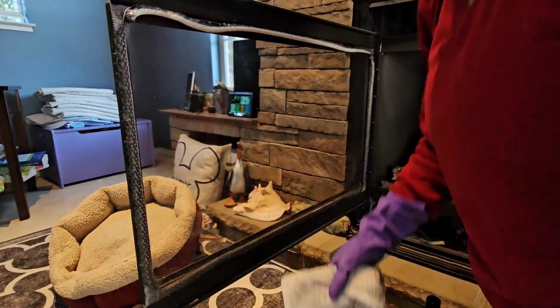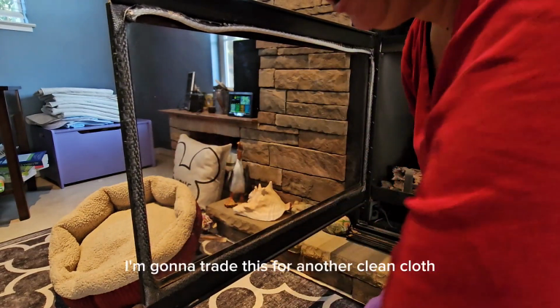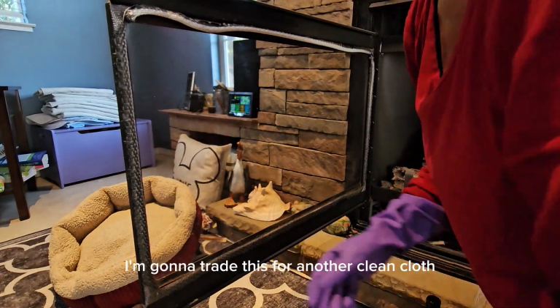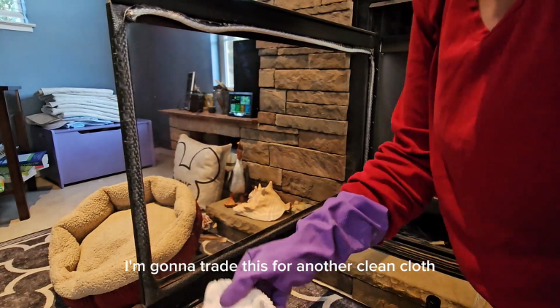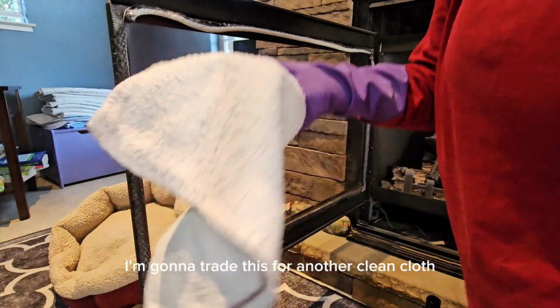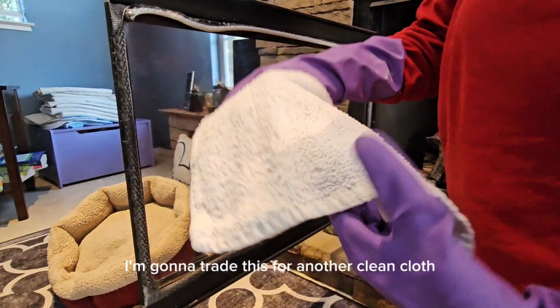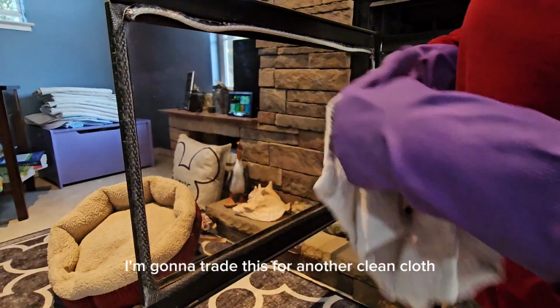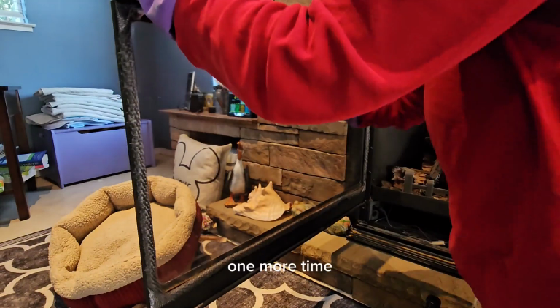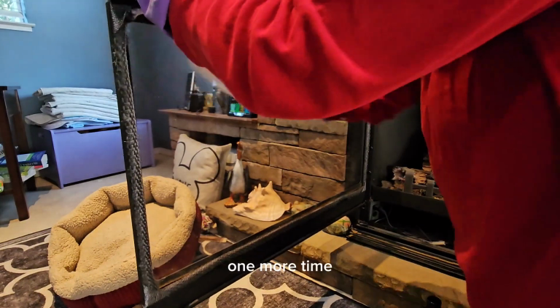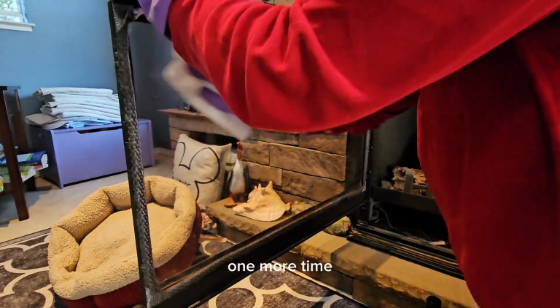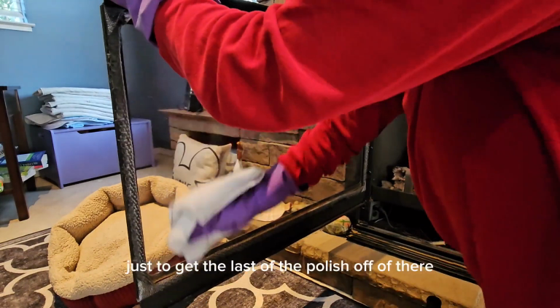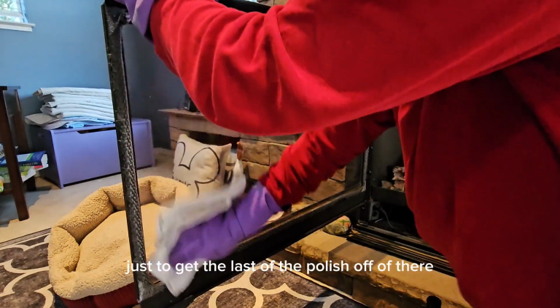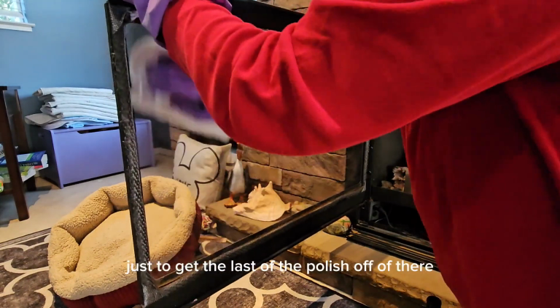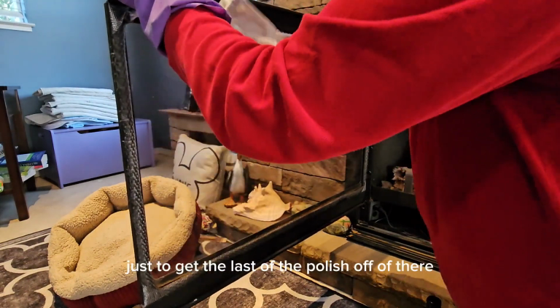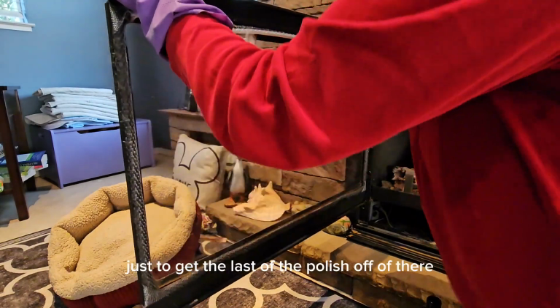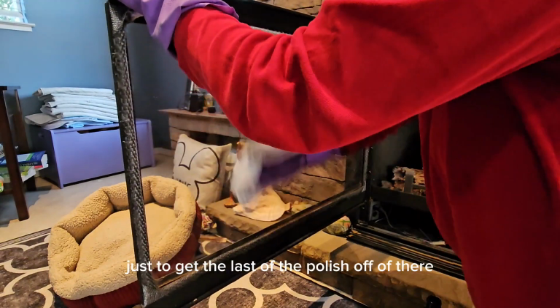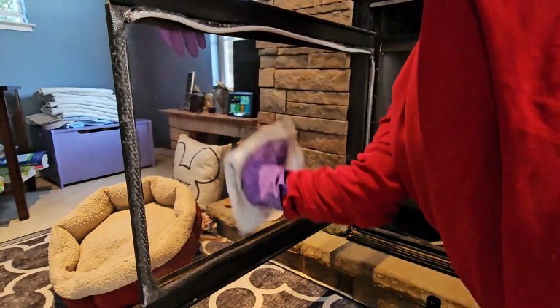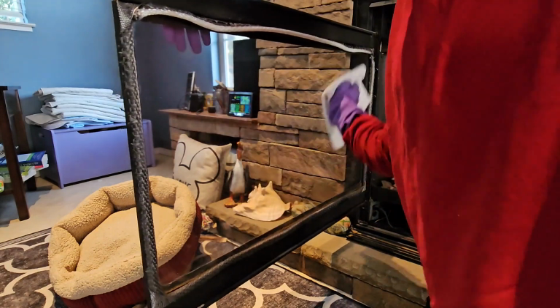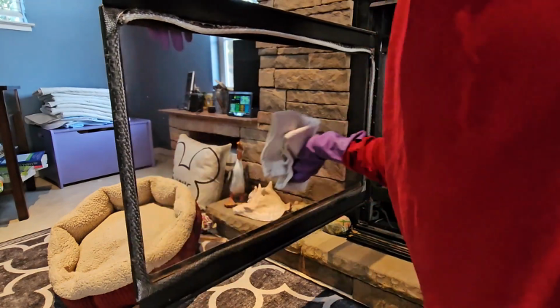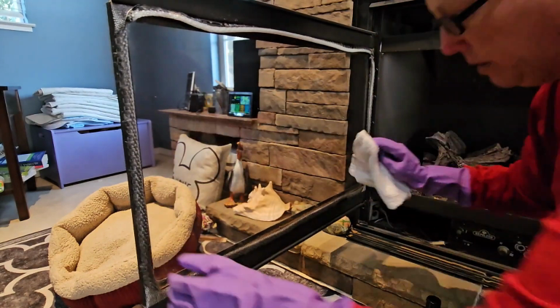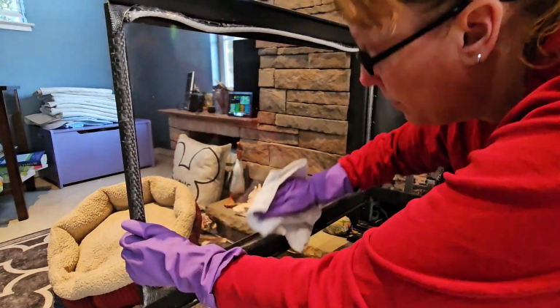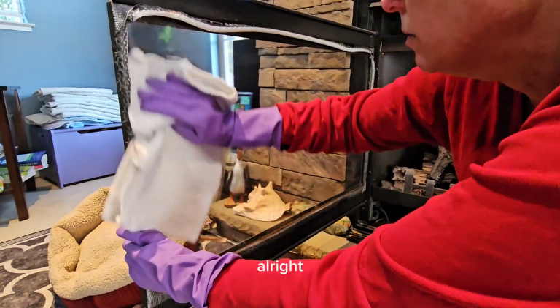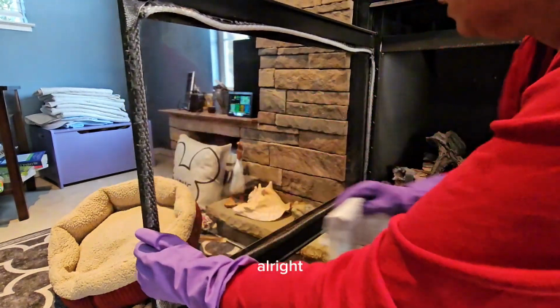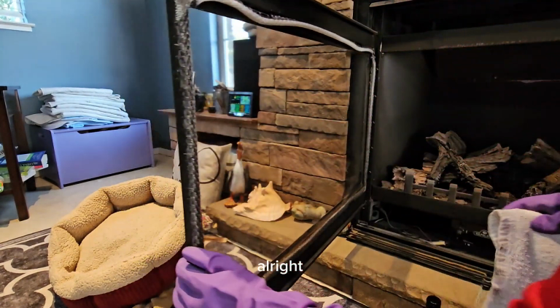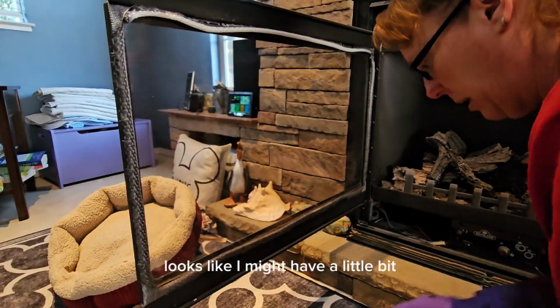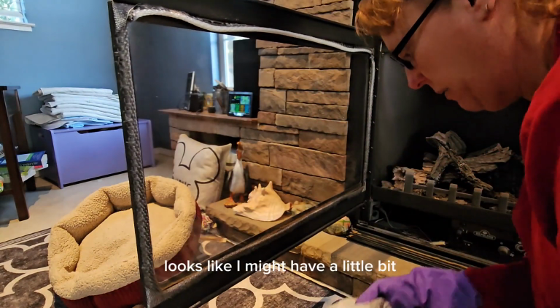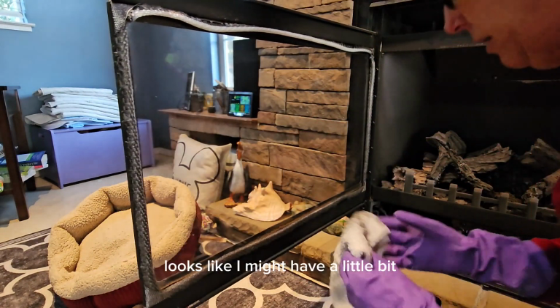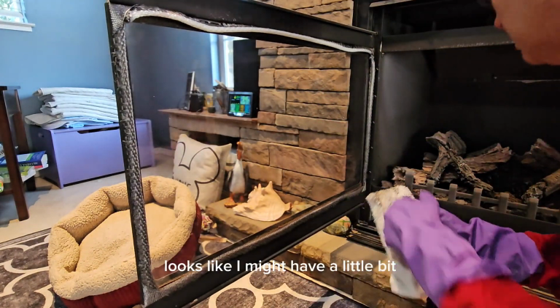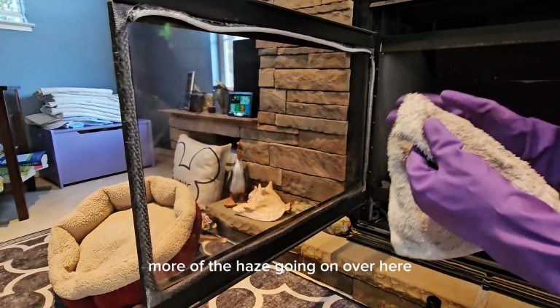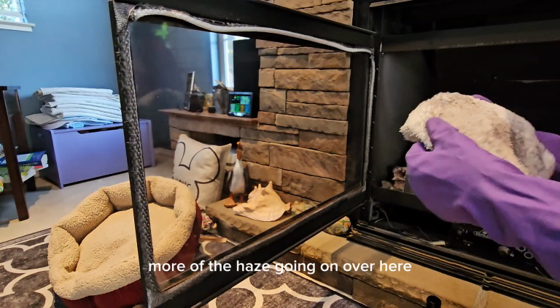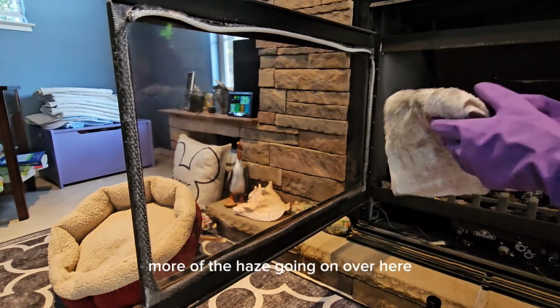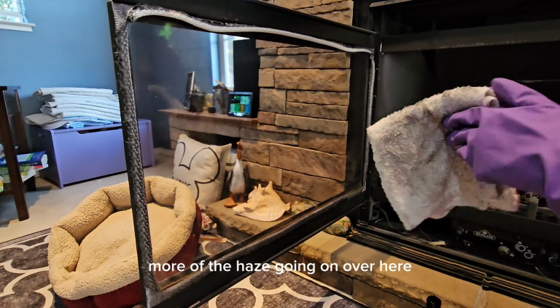I'm going to trade this for another clean cloth, one more time just to get the last of the polish off. All right — looks like I might have a little bit more of the haze going on over here.